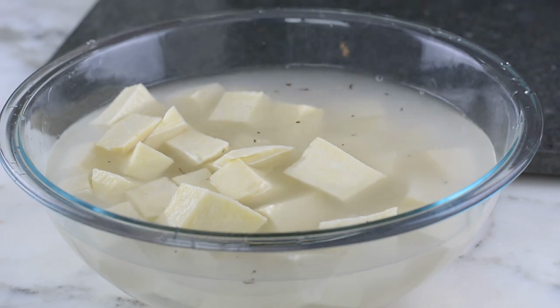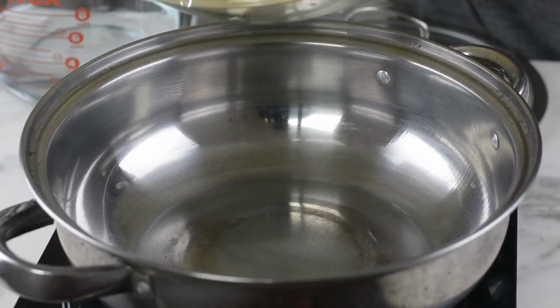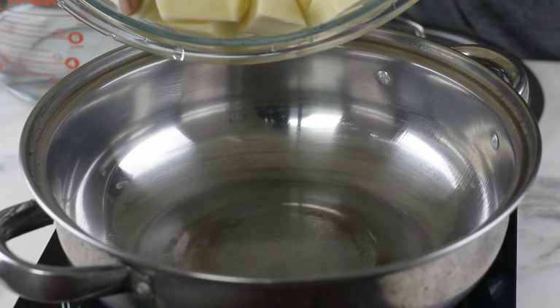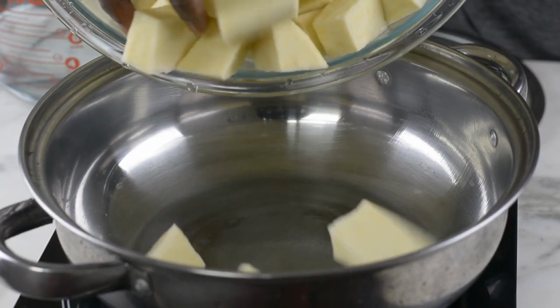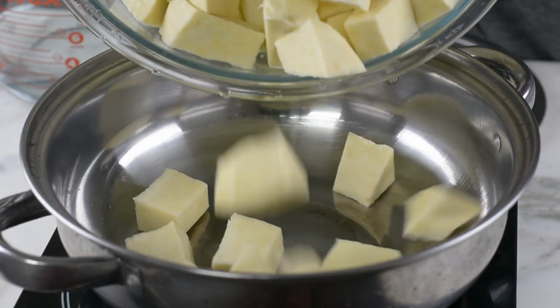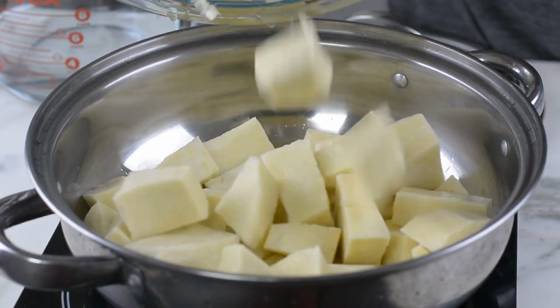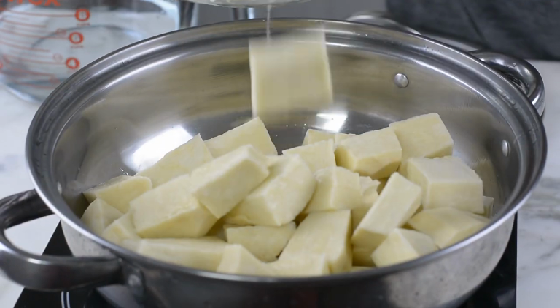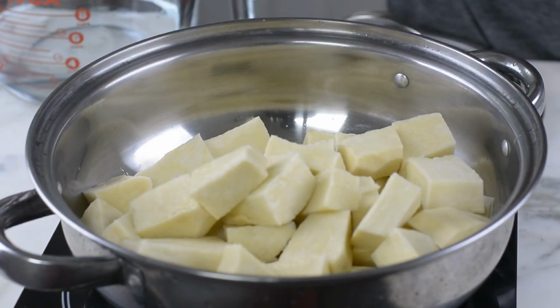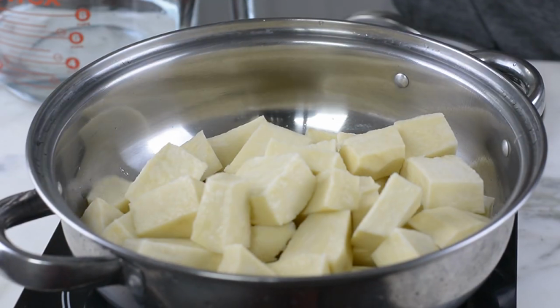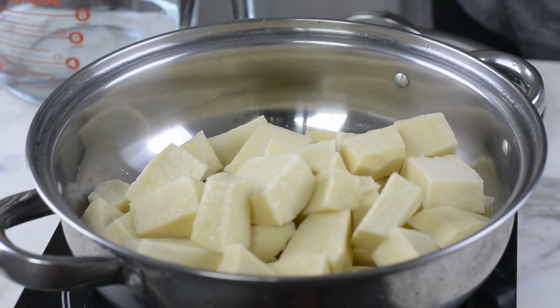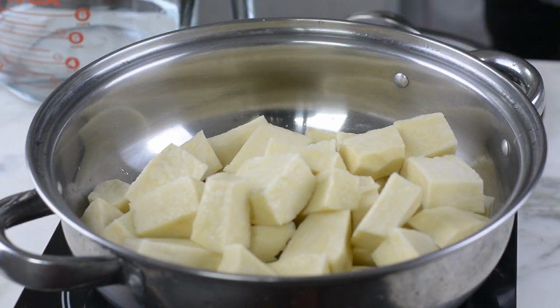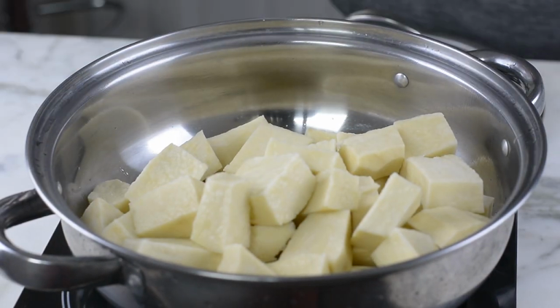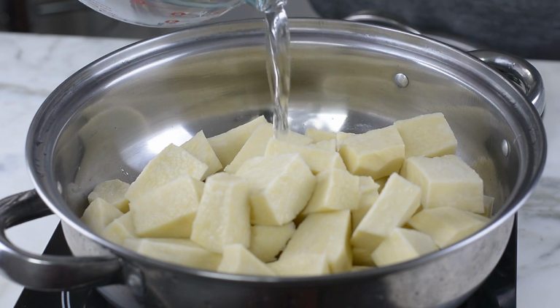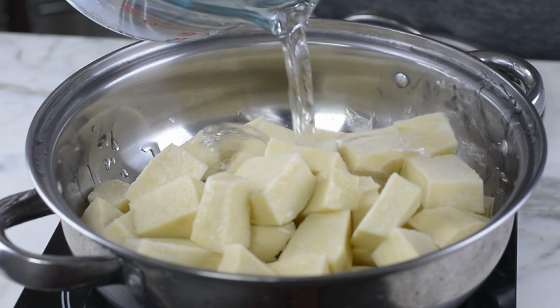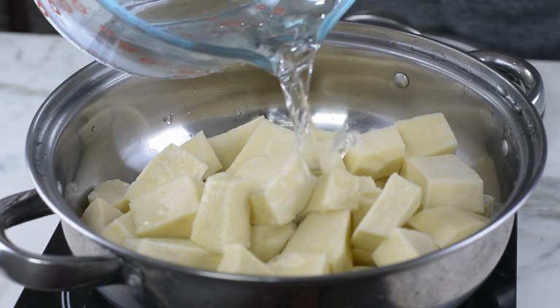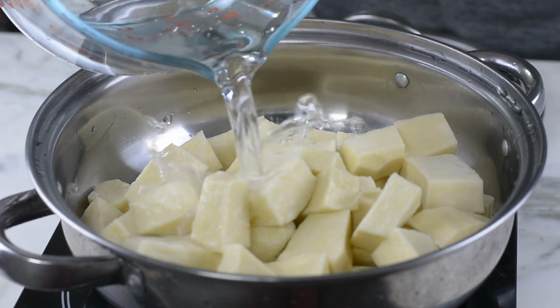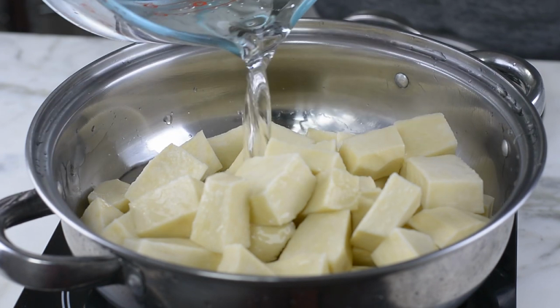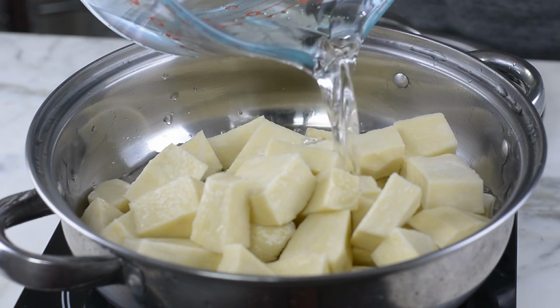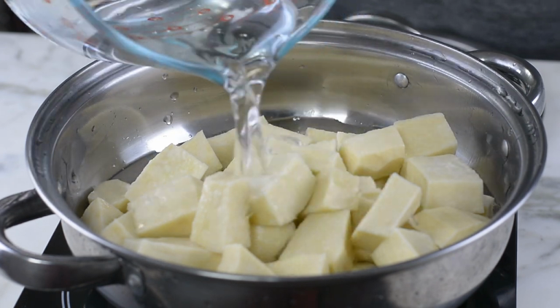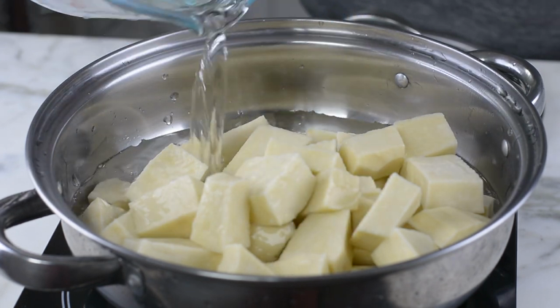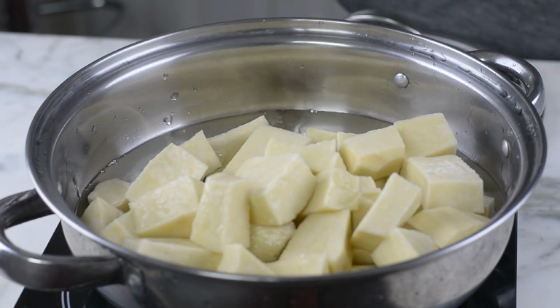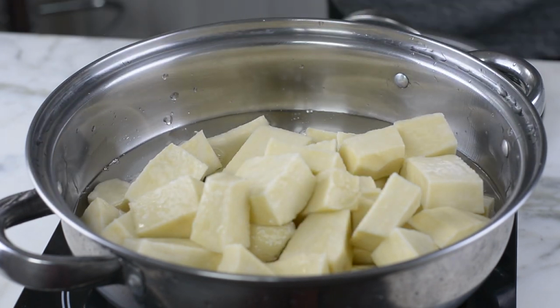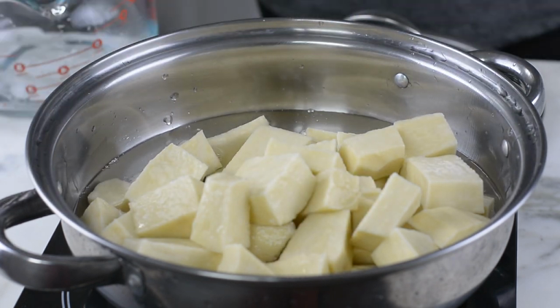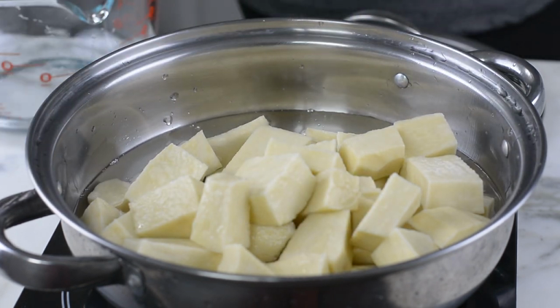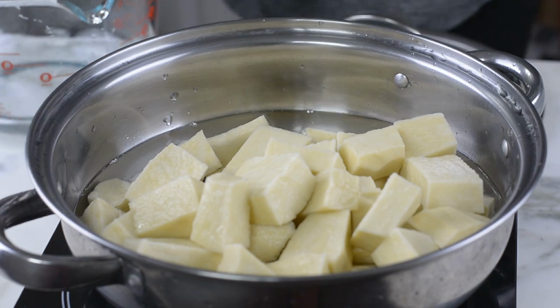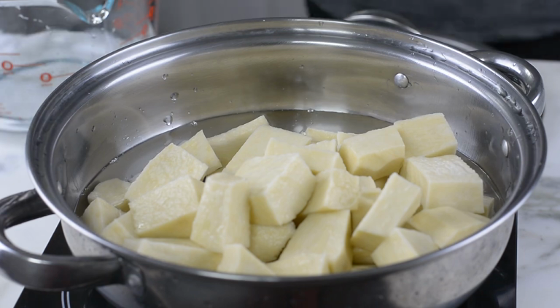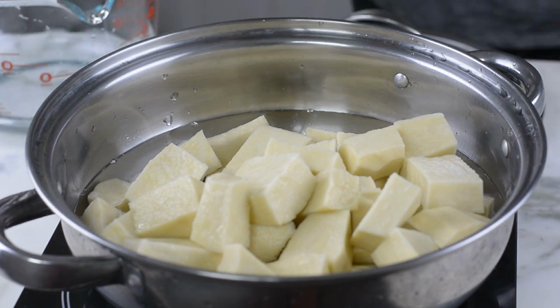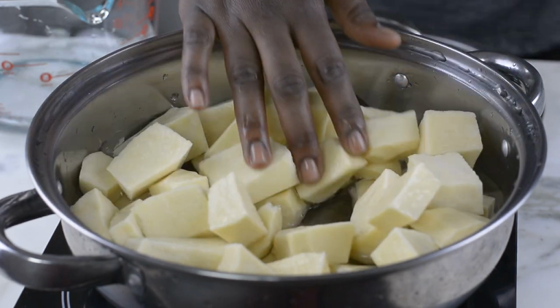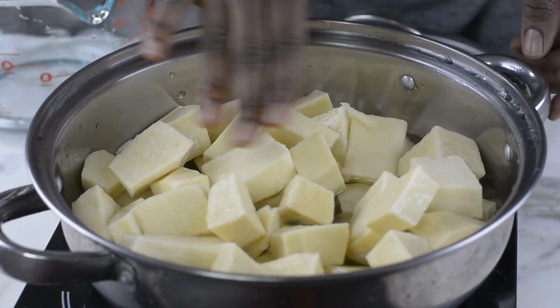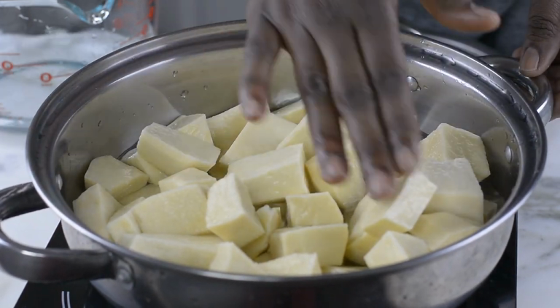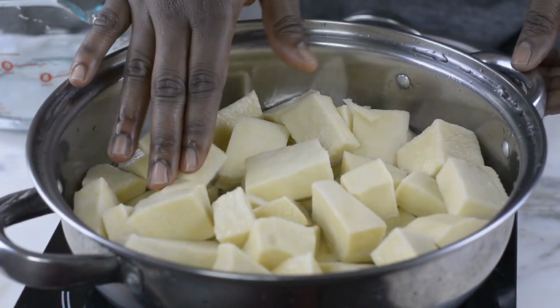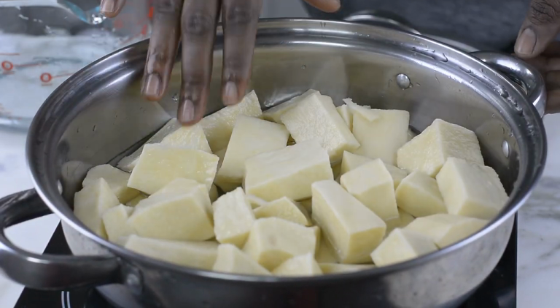Once it's well rinsed, I'll drain the water and transfer the yams into my pot. I'll be covering them with some water, just about the level of the yam. Now I'll cover this up and leave it to boil until the yams become tender.